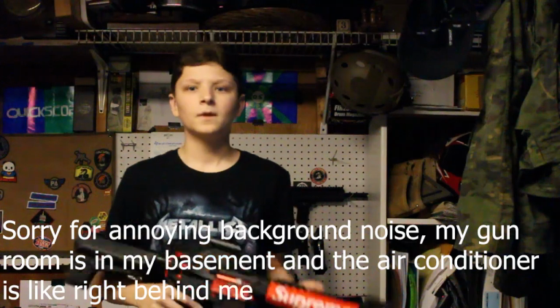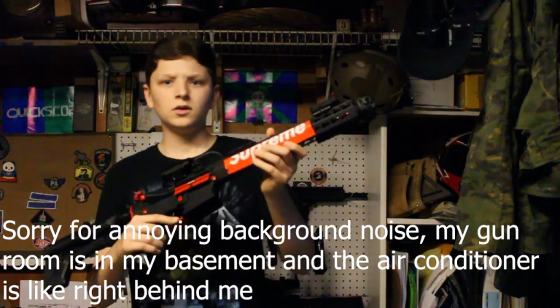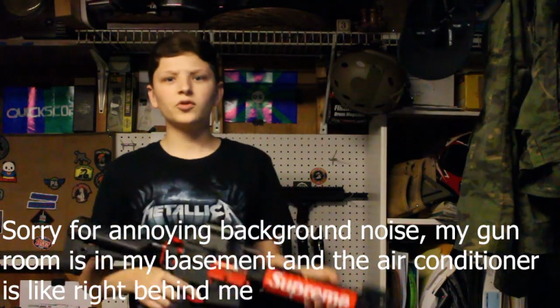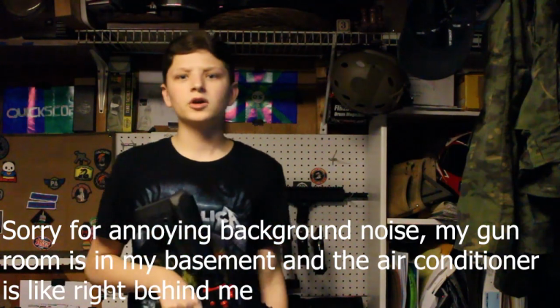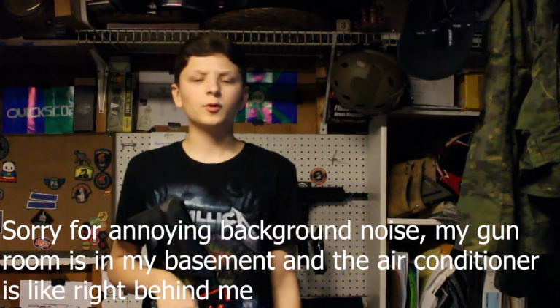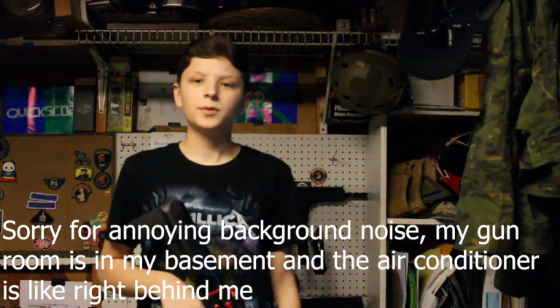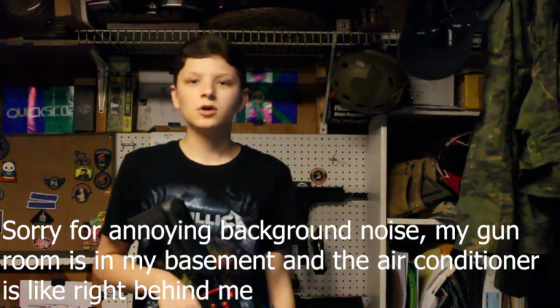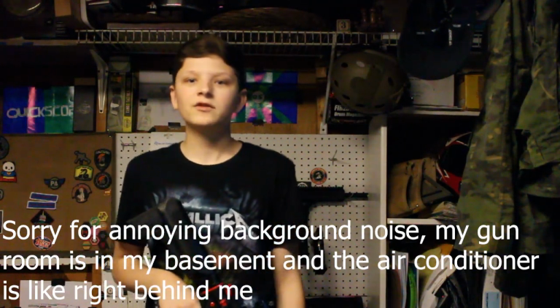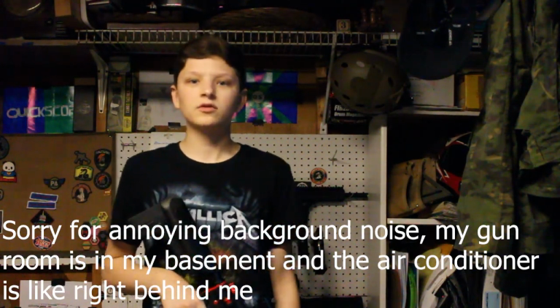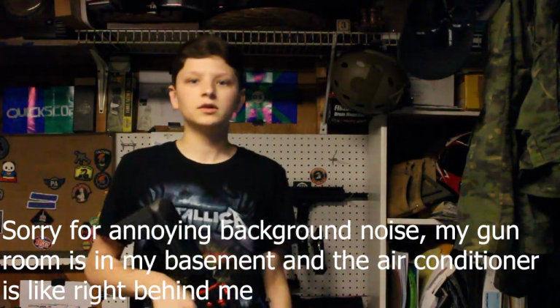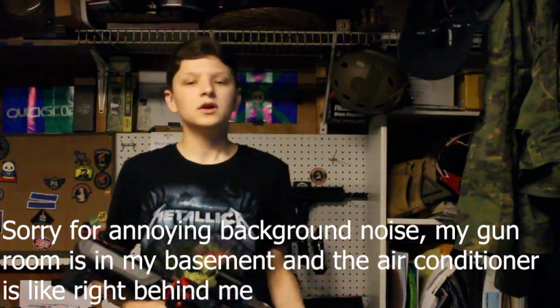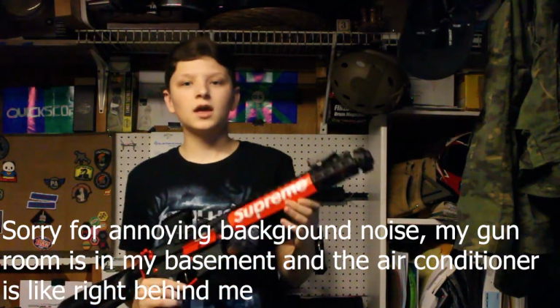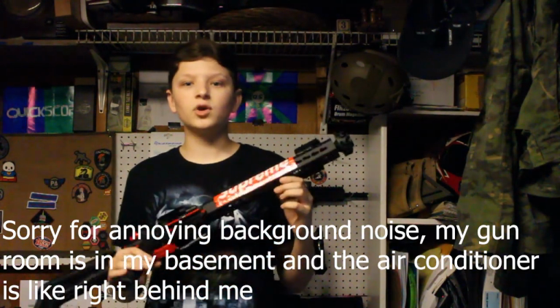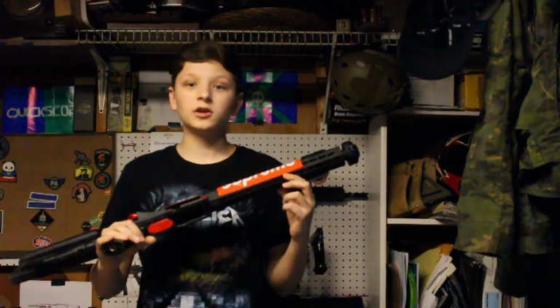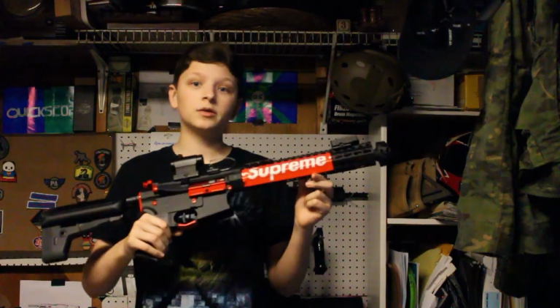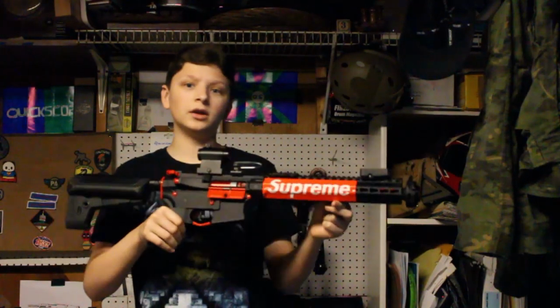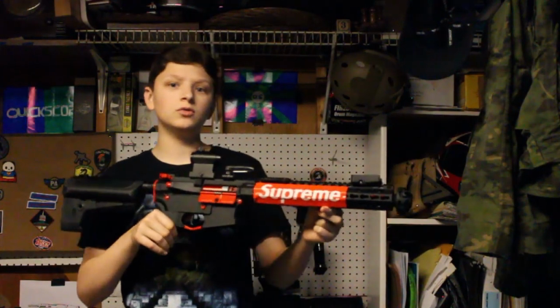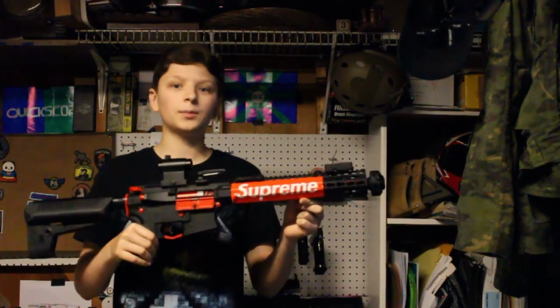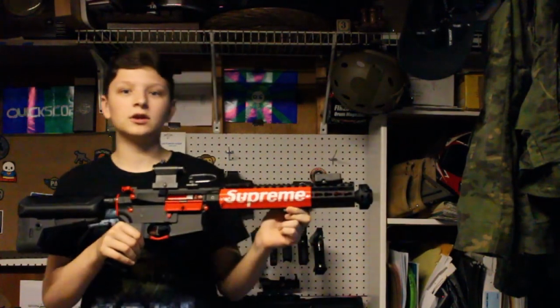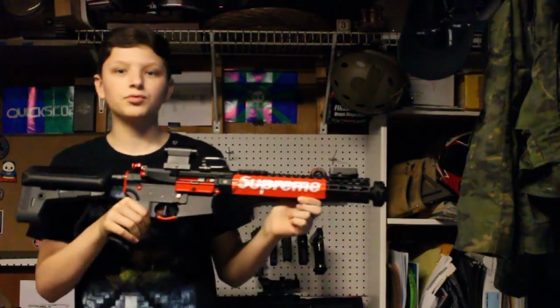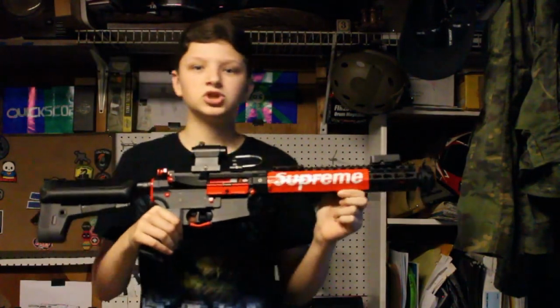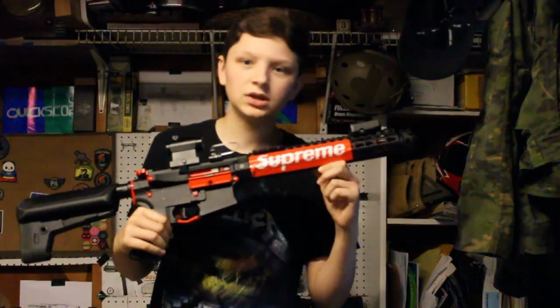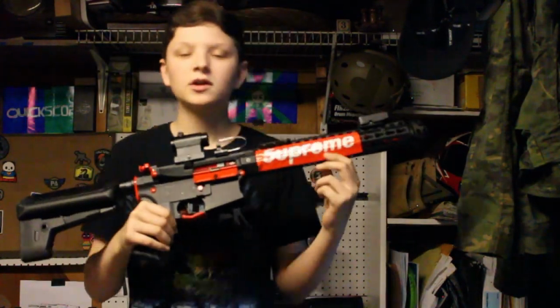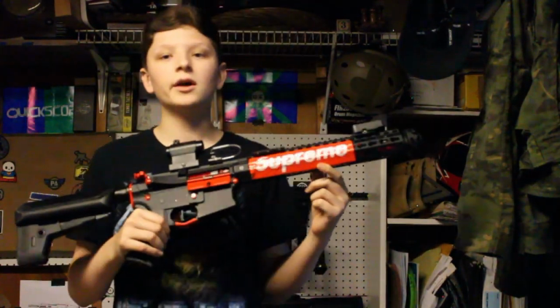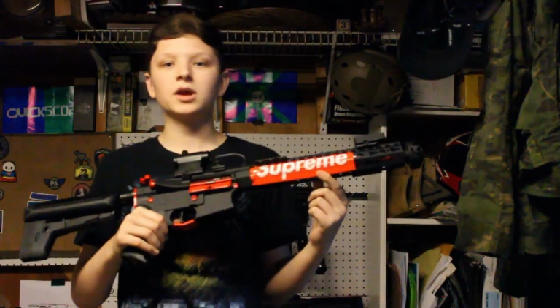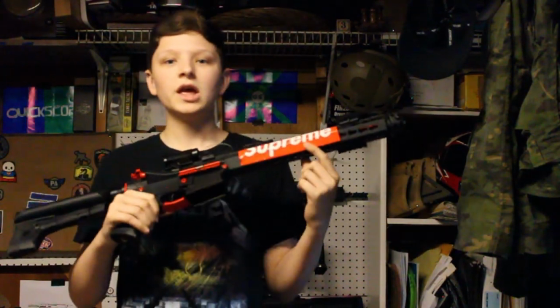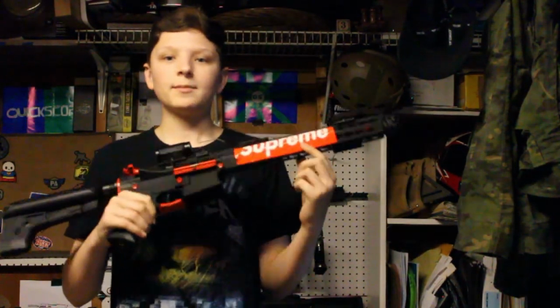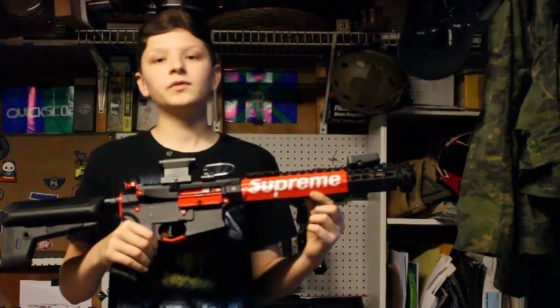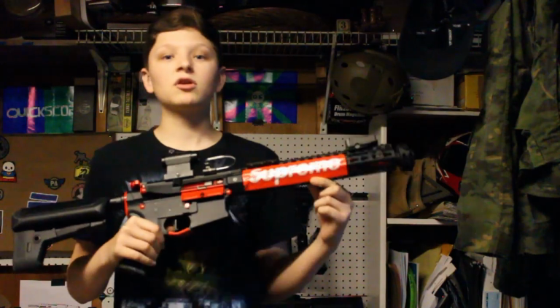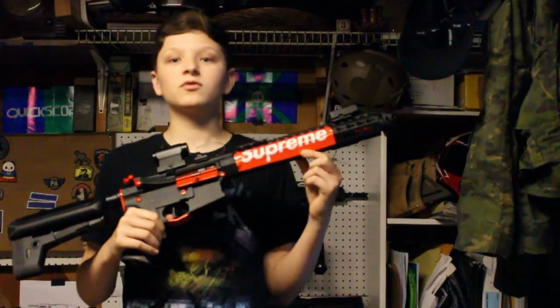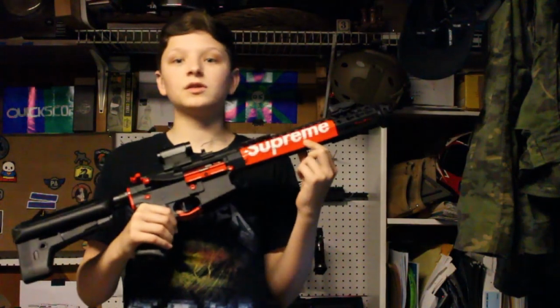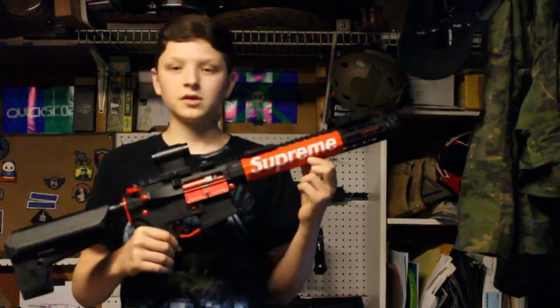Yo, what's going on guys? Quicksilip here and welcome back to another Airsoft video. Today I'm doing a video on my new upgraded Supreme Machine. I finally got it upgraded. And before the video starts, I just want to make things clear.